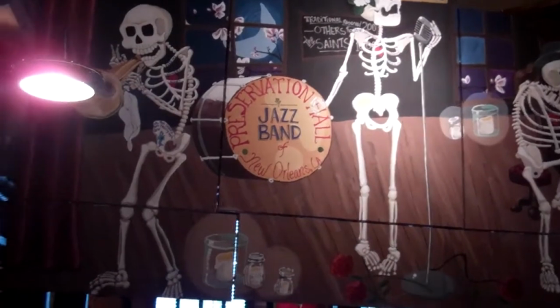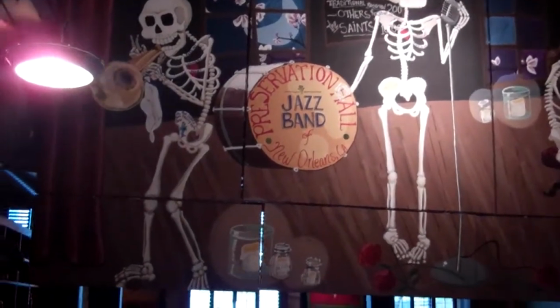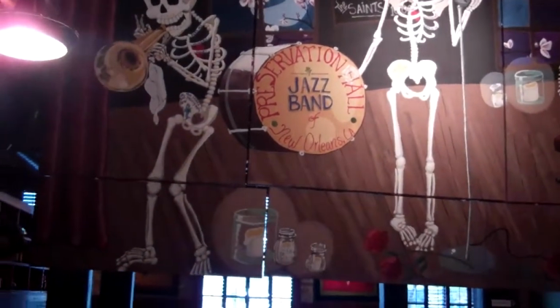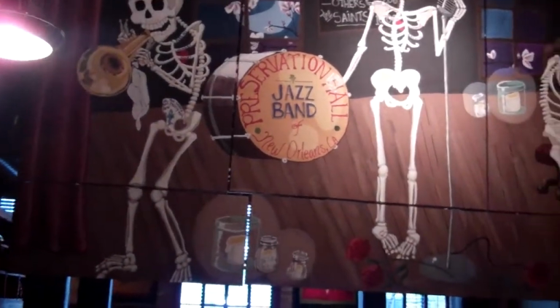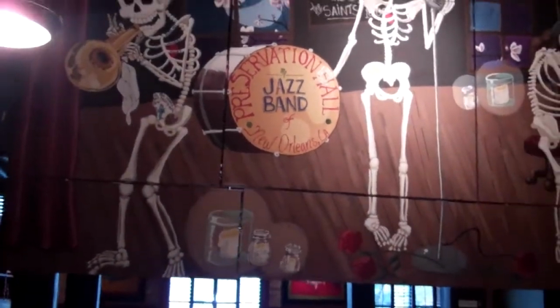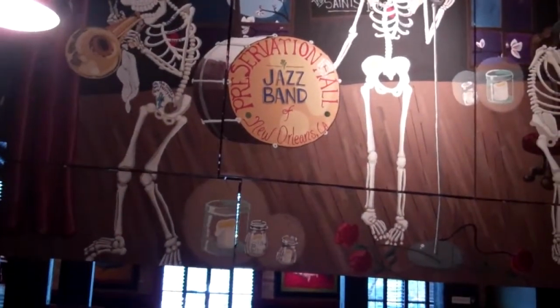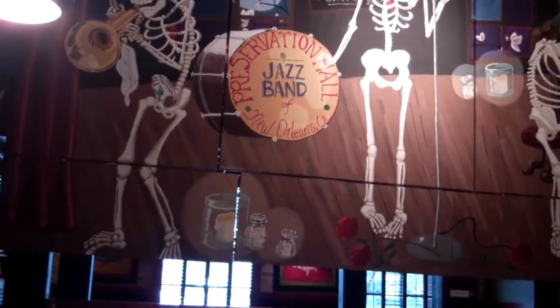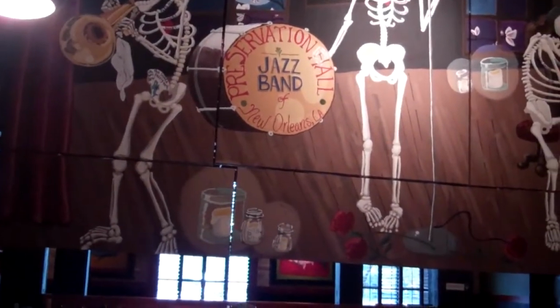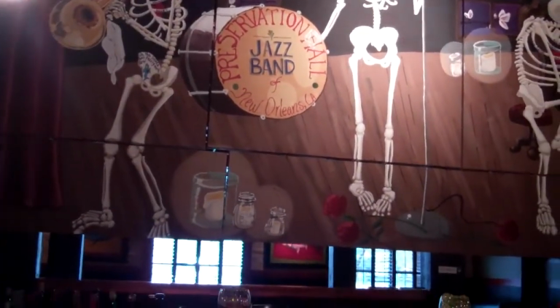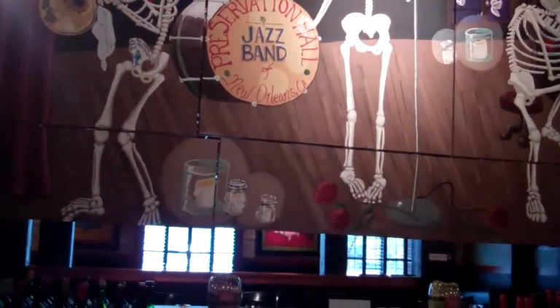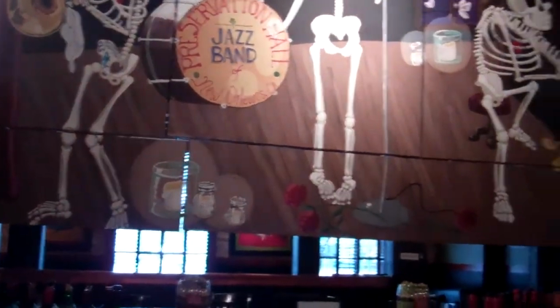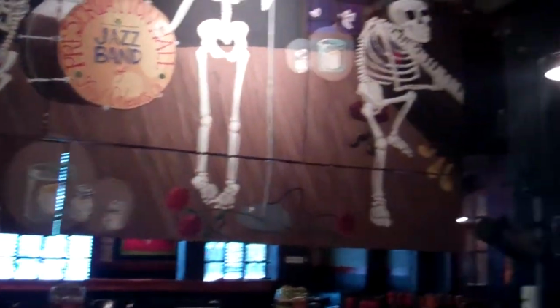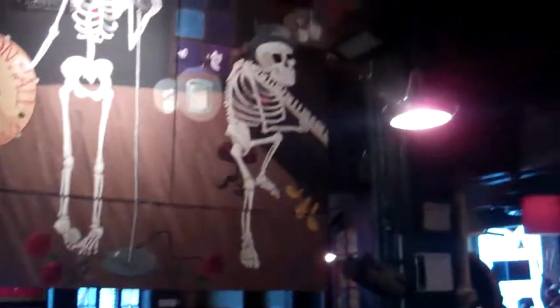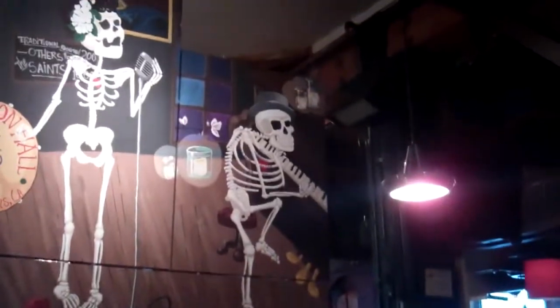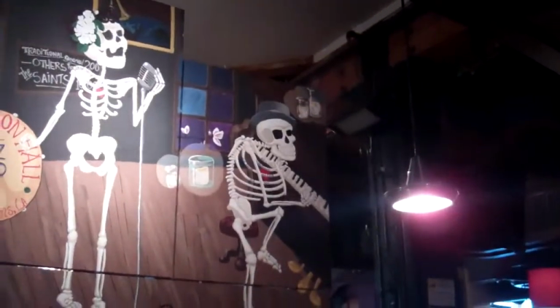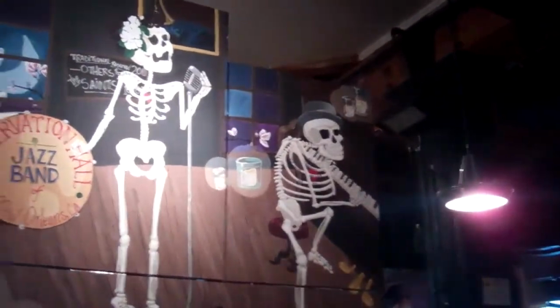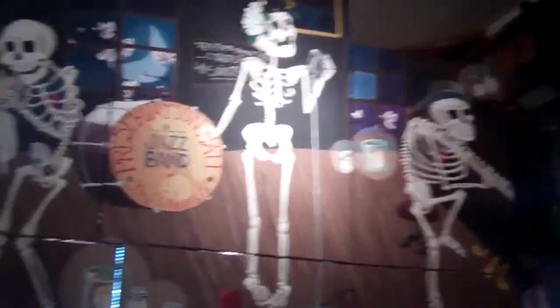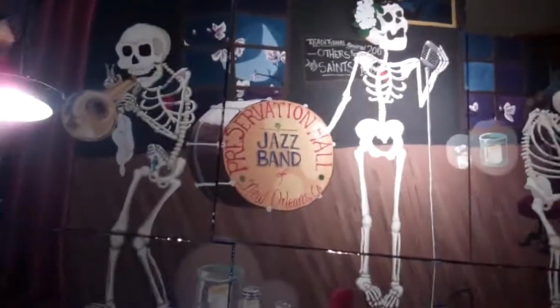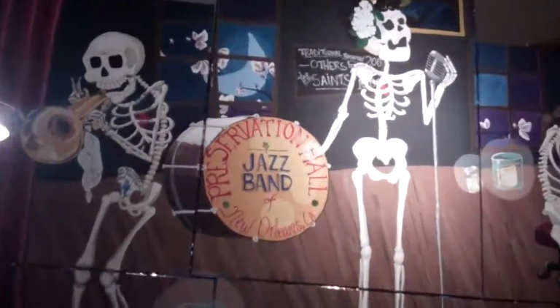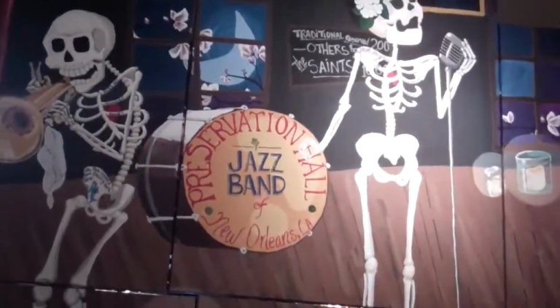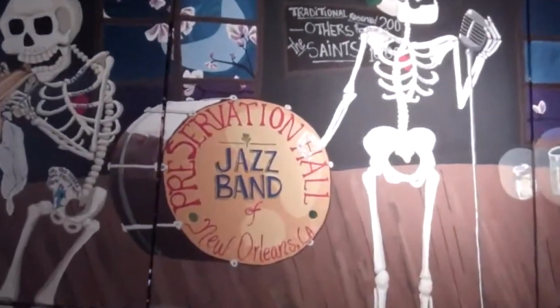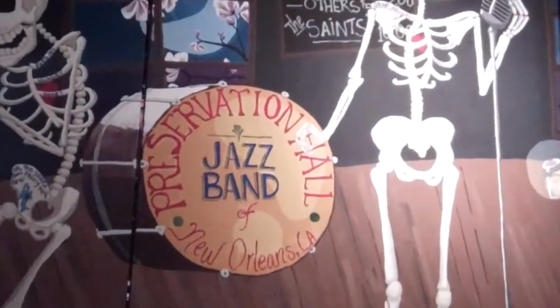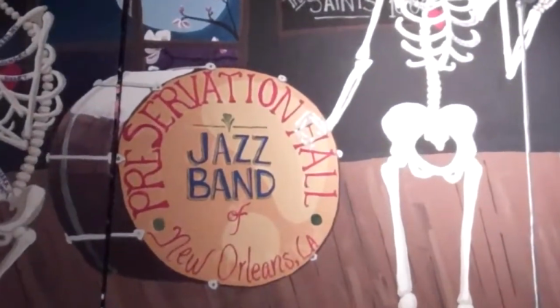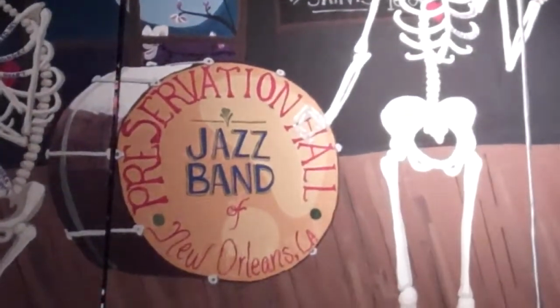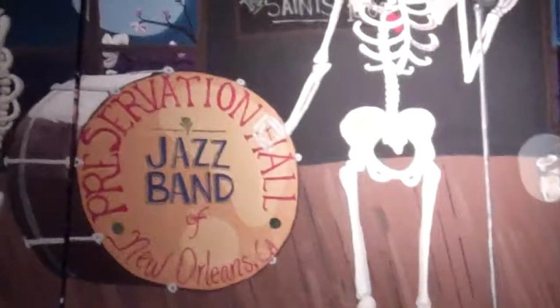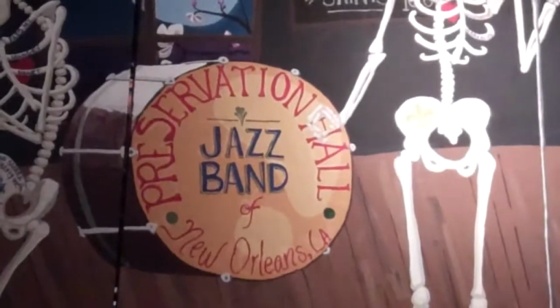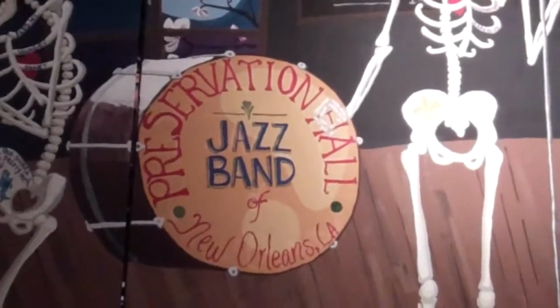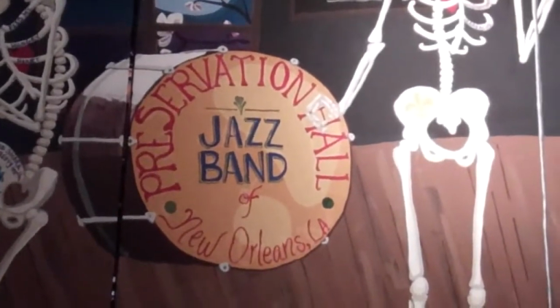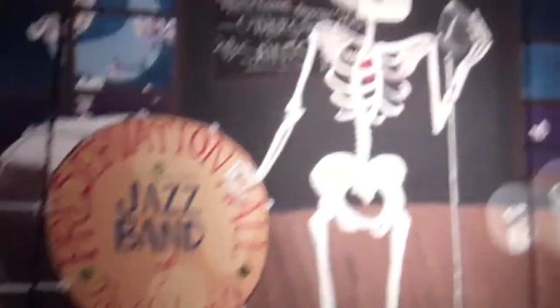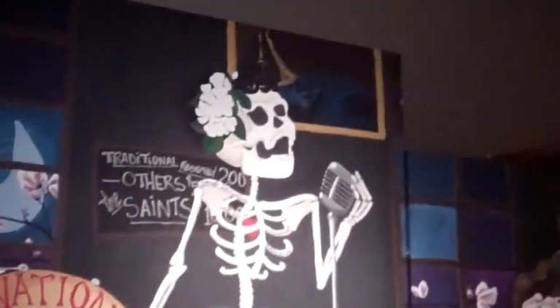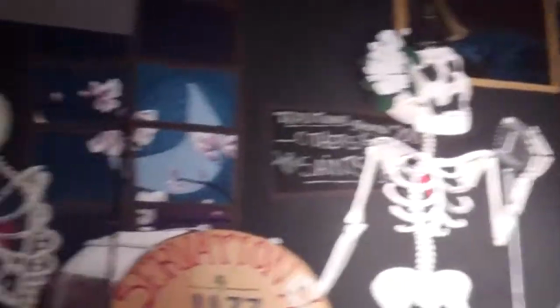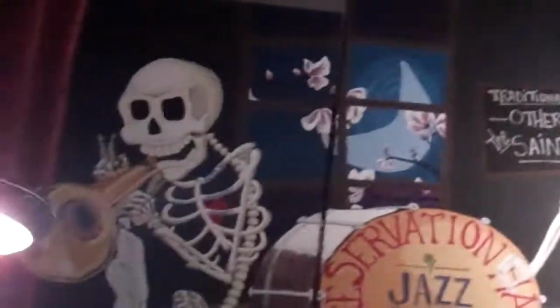Hey guys, here's another piece of art — The Preservation Jazz Band, New Orleans, LA. I'll zoom in on that so you guys can see it.